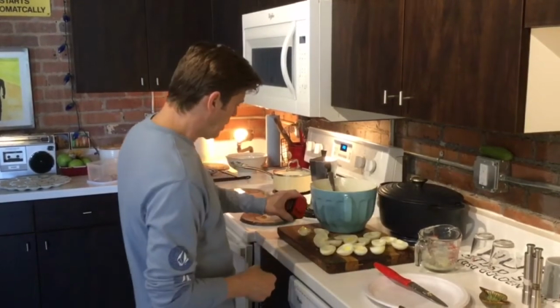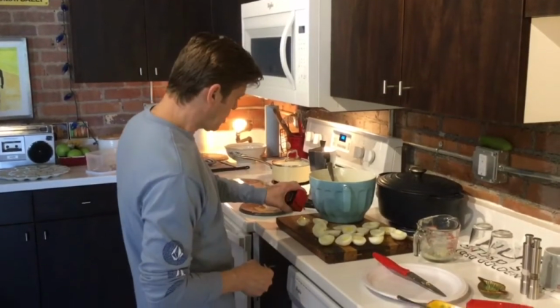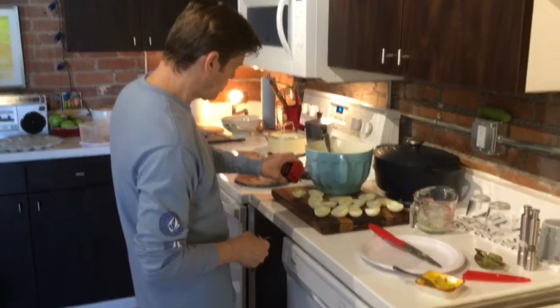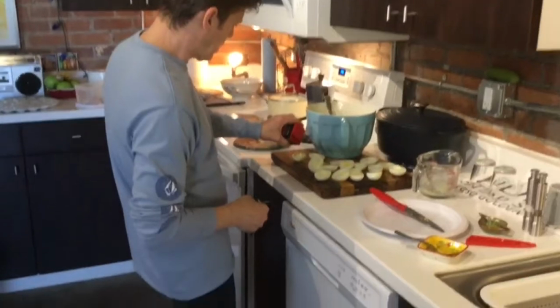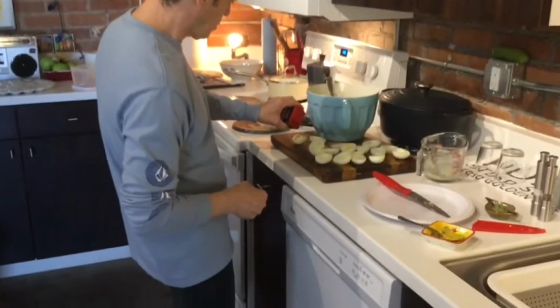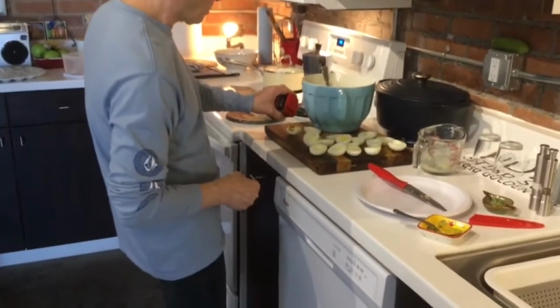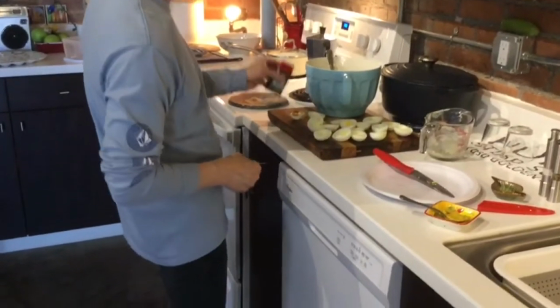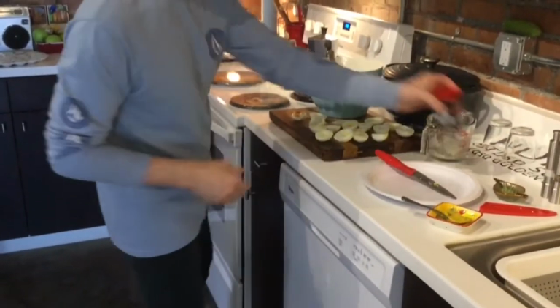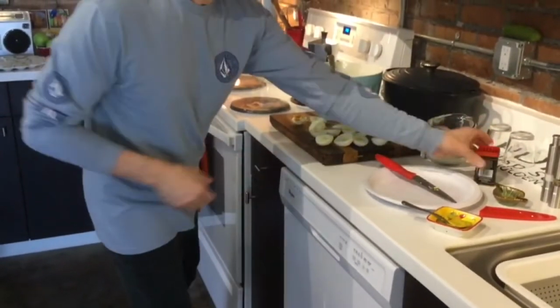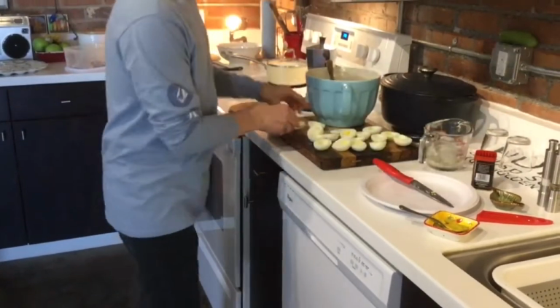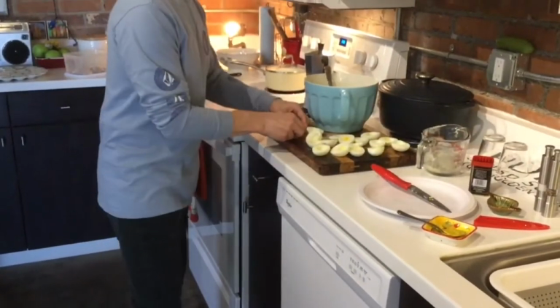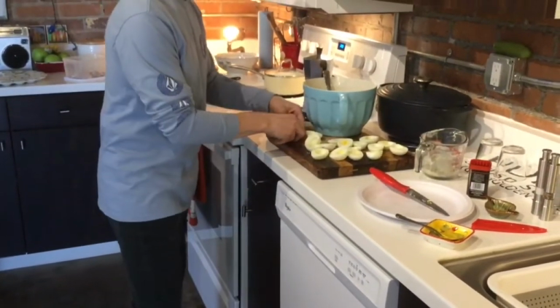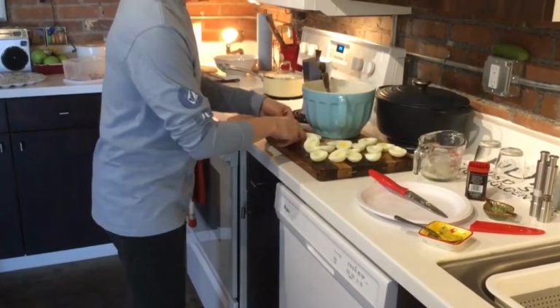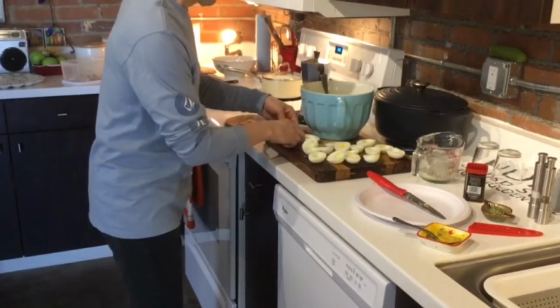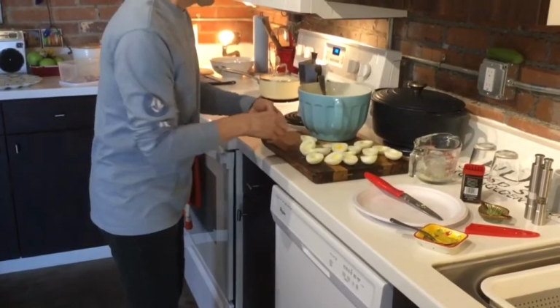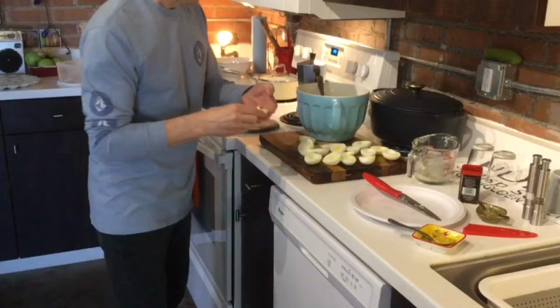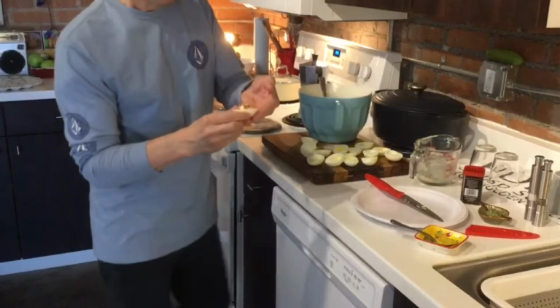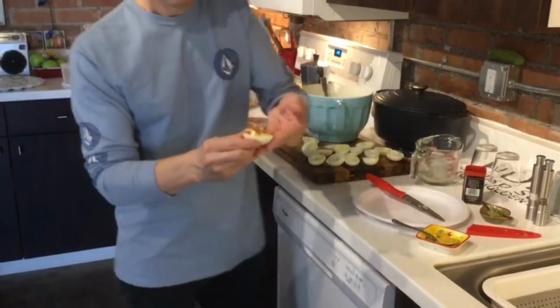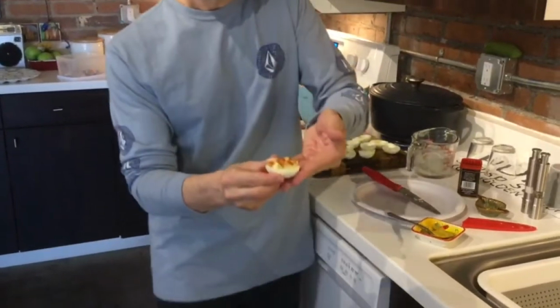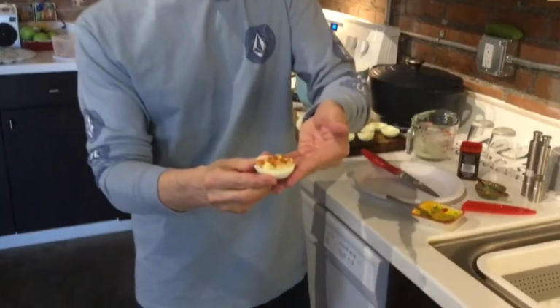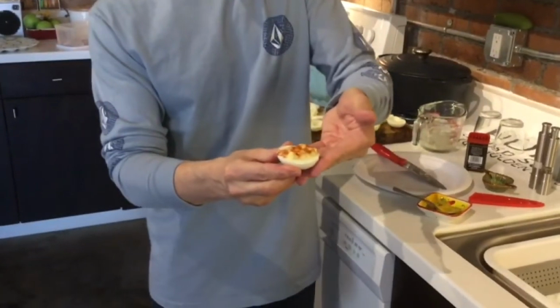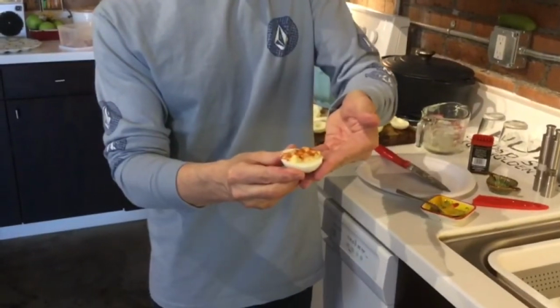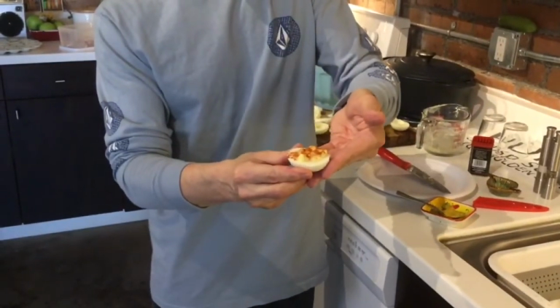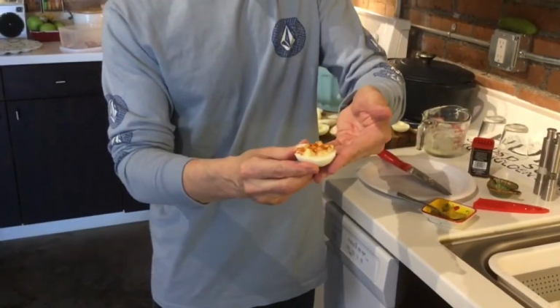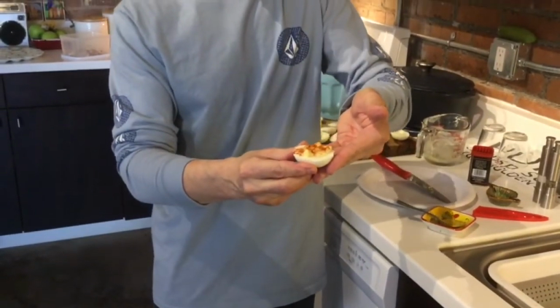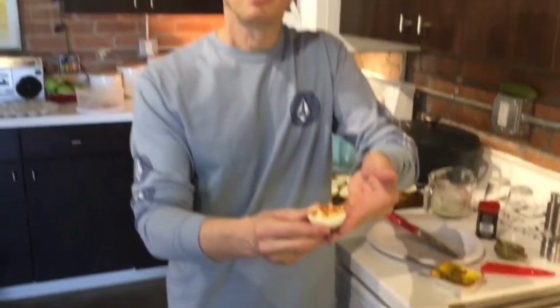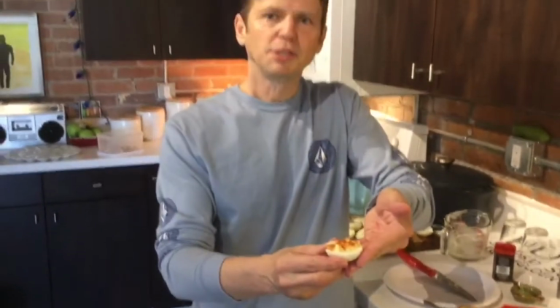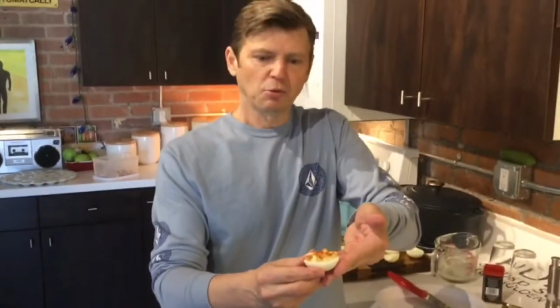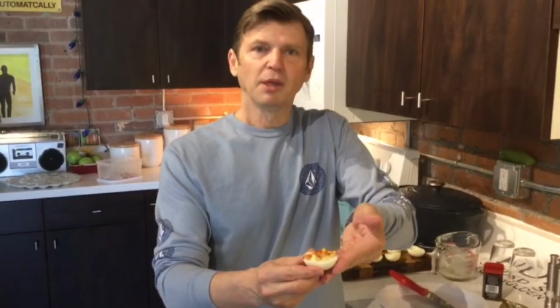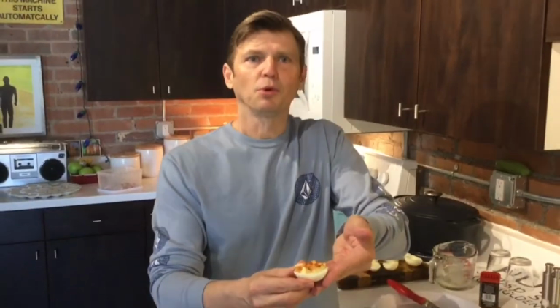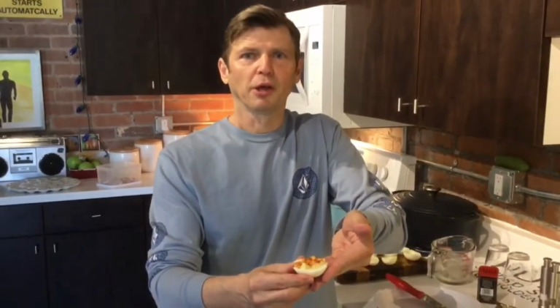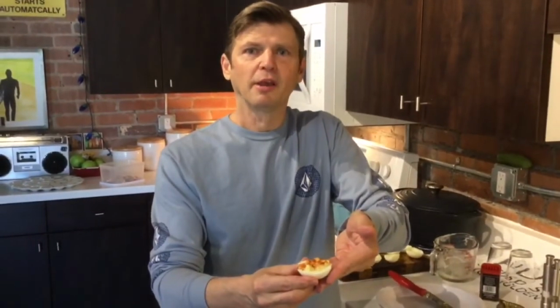You want it to be nice and thick so that it doesn't run over the side of the egg. Then you're going to put a little bit of paprika on the top just to give it a nice look. And that is the recipe for deviled eggs. See you next time, thanks!